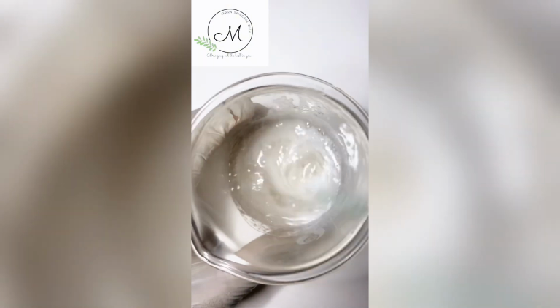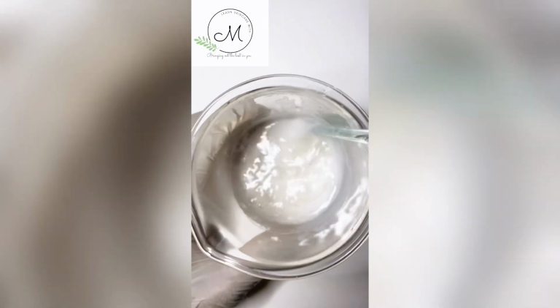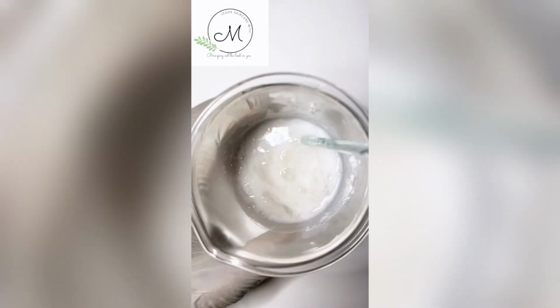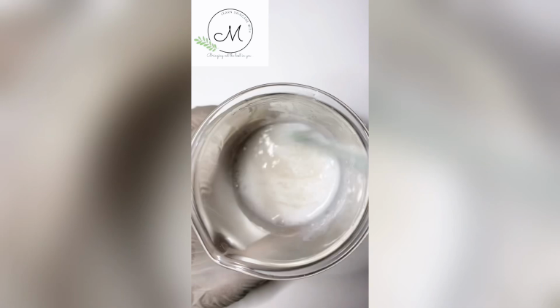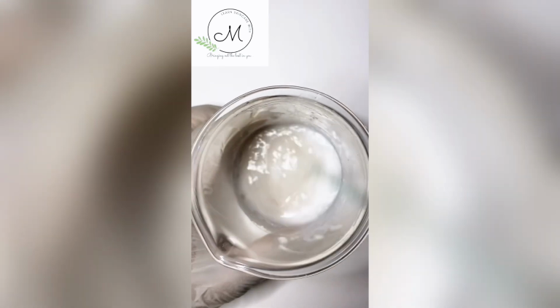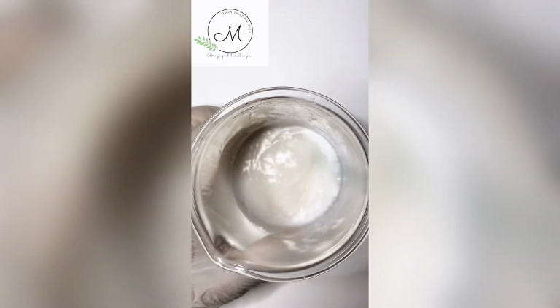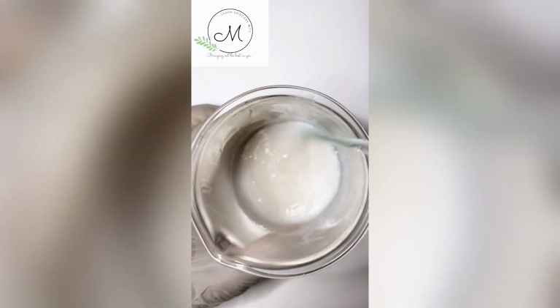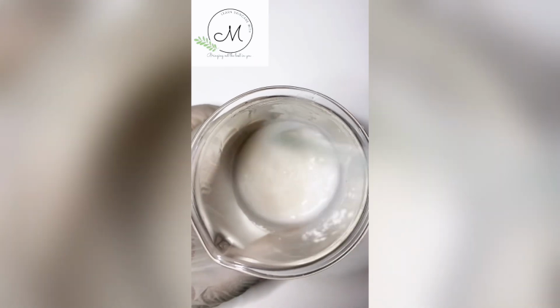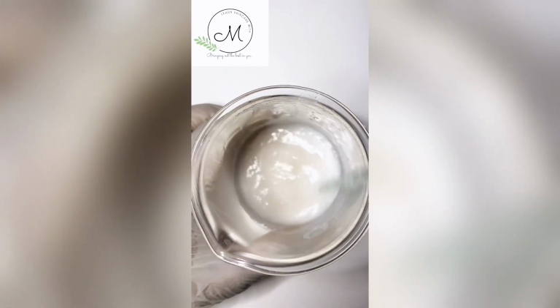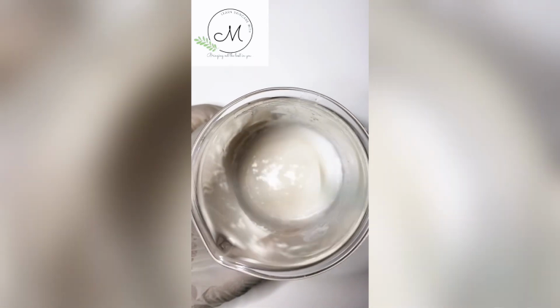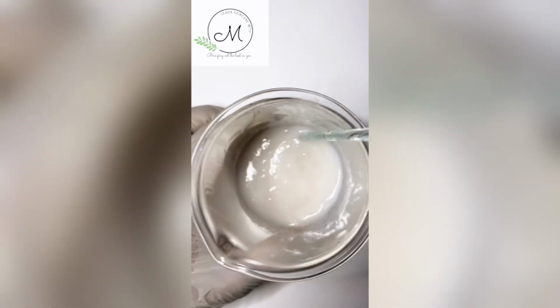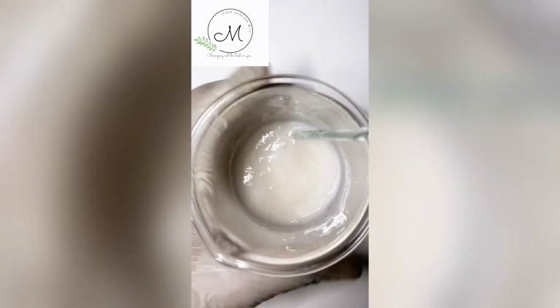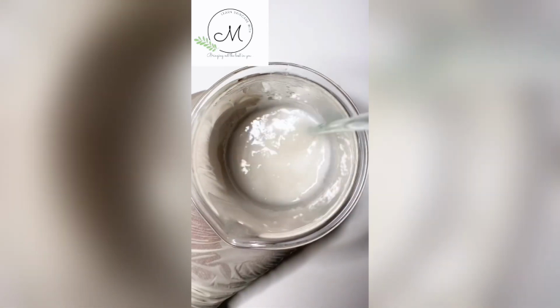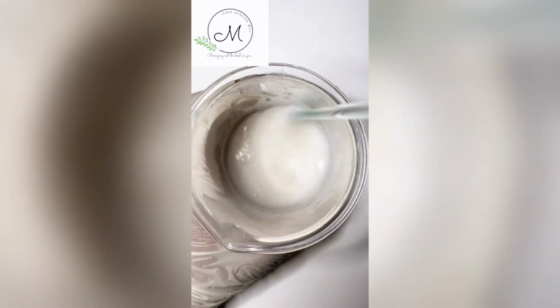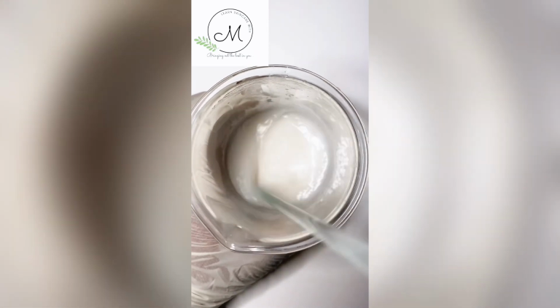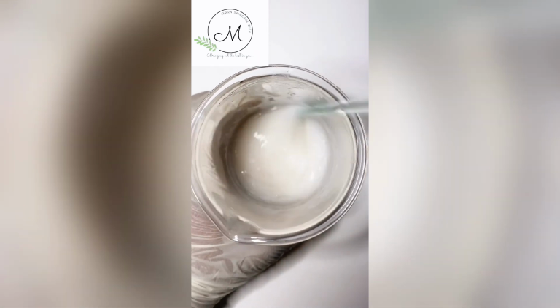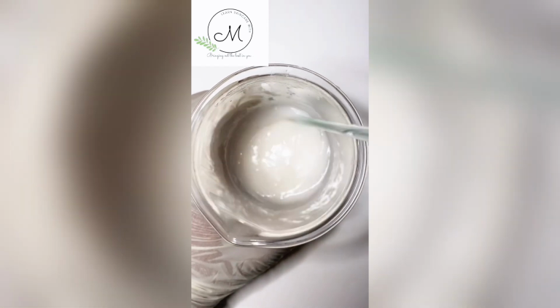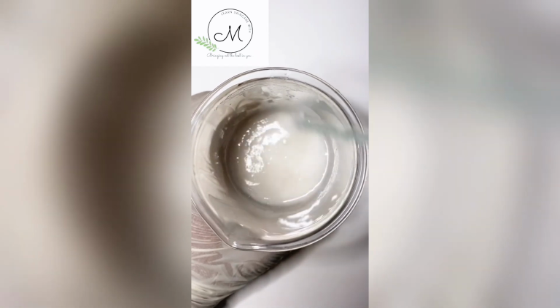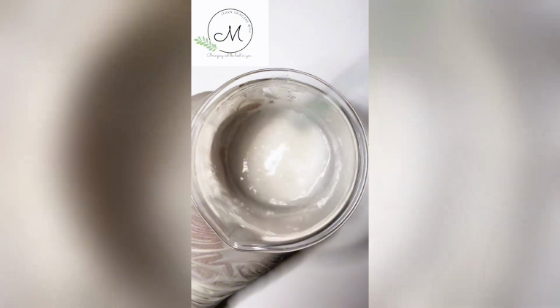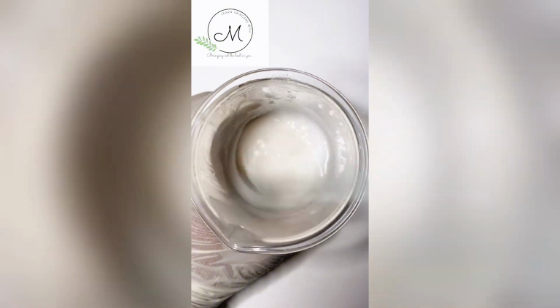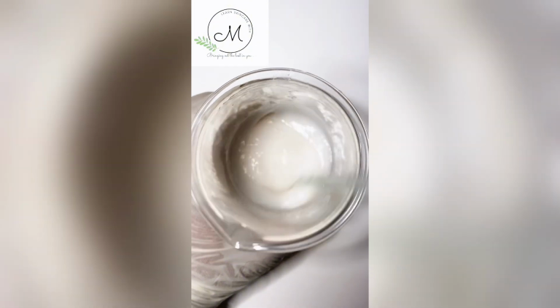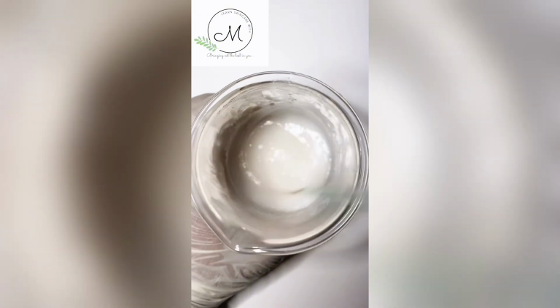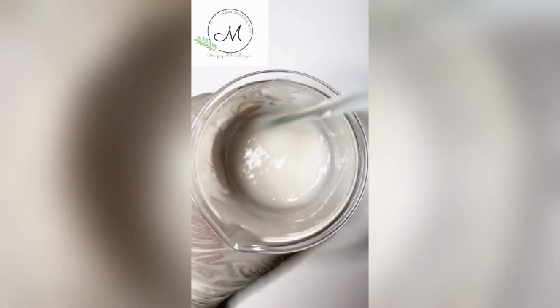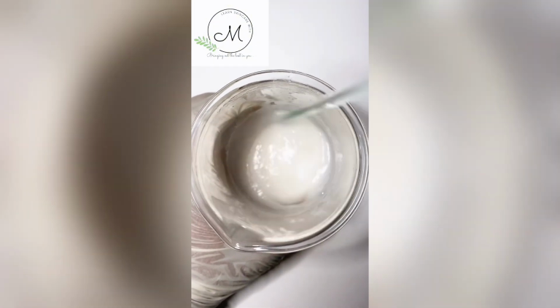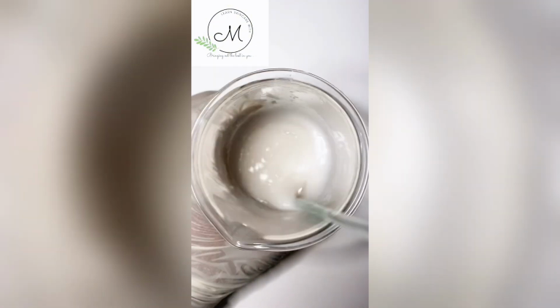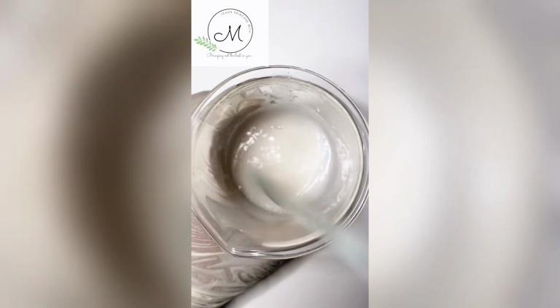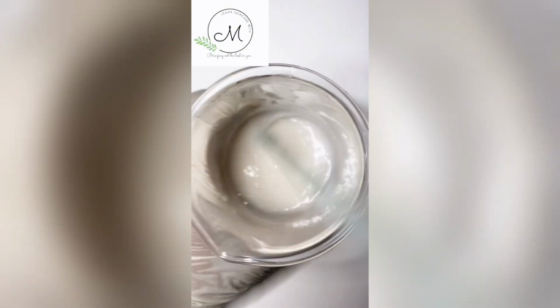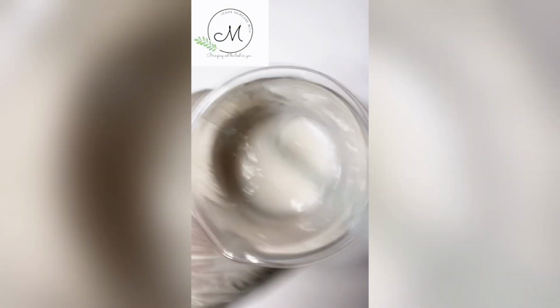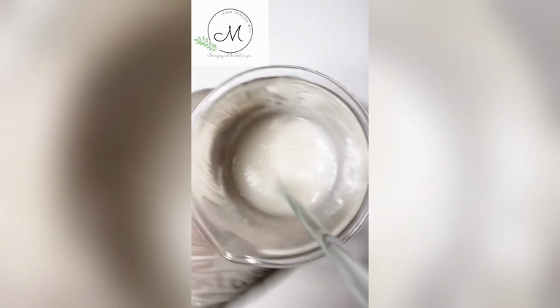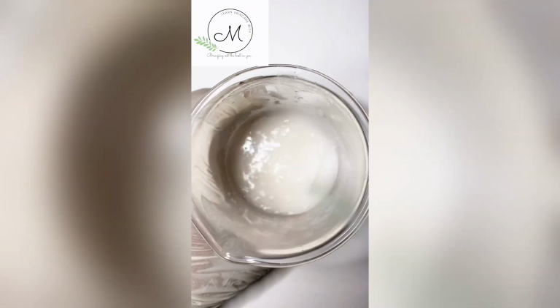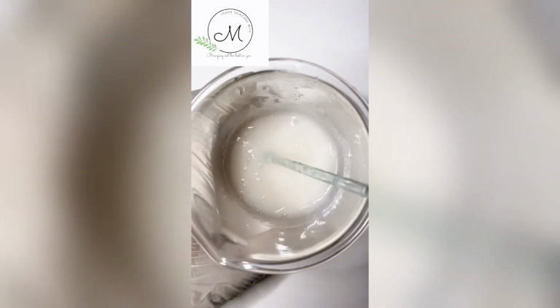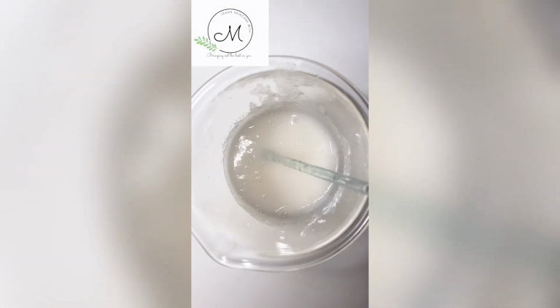Then I bring out the dissolved salicylic acid solution and add it into the mixture. As you can see, there's a reaction. I stir it in properly and then add the rest of the phases.